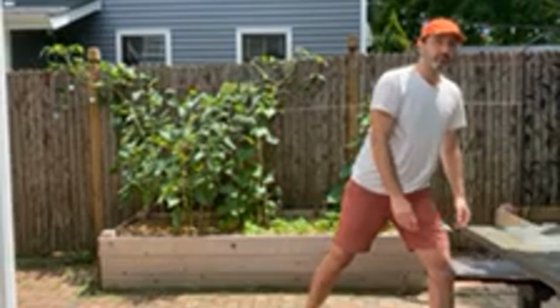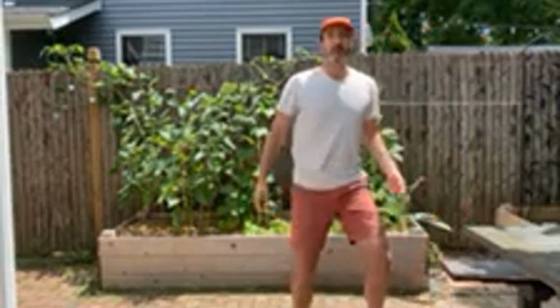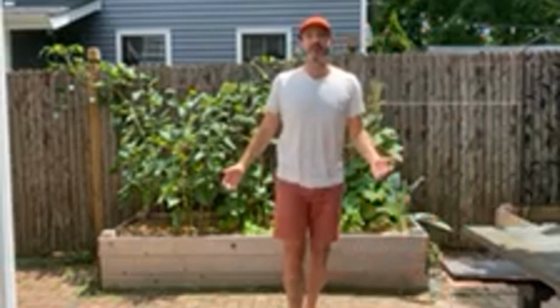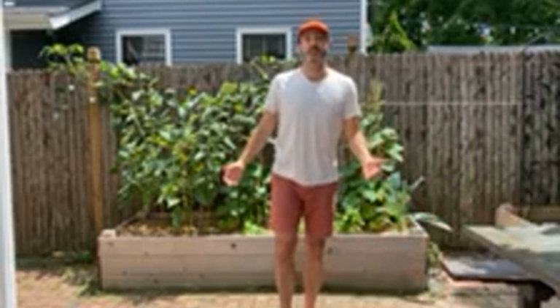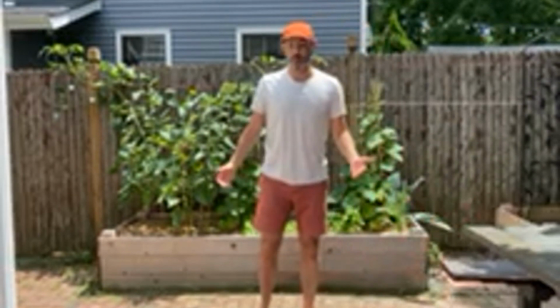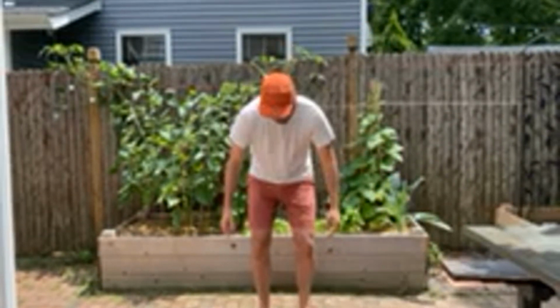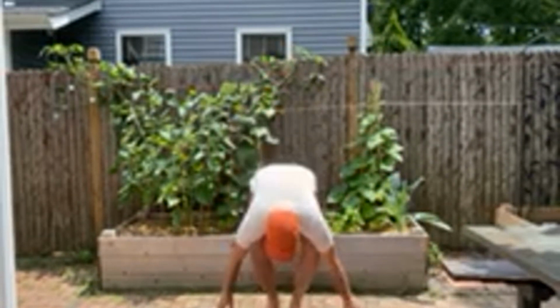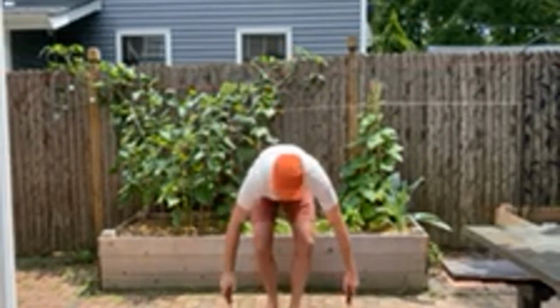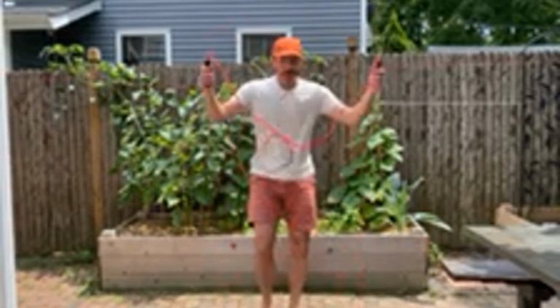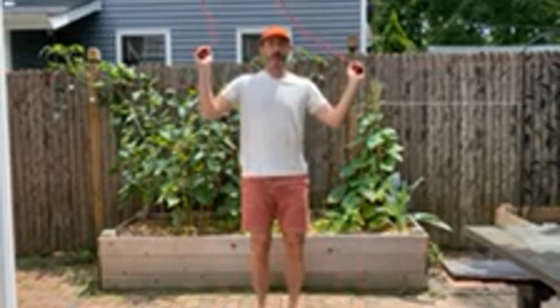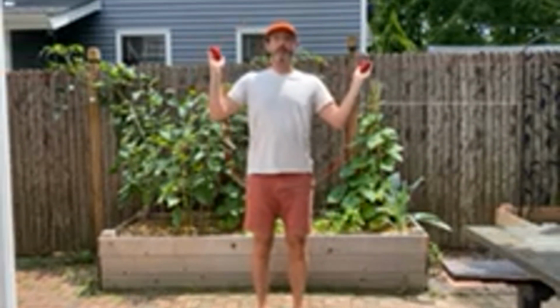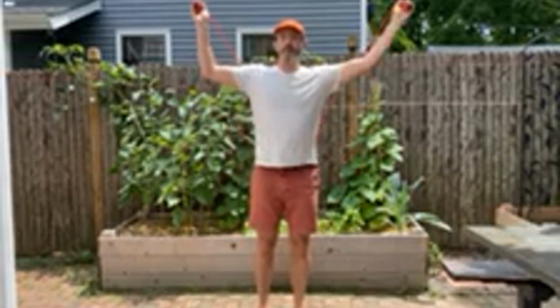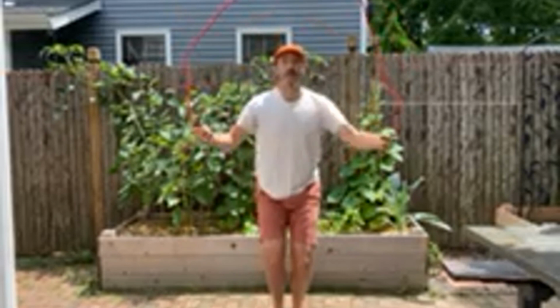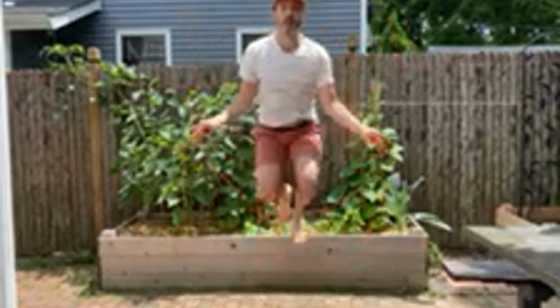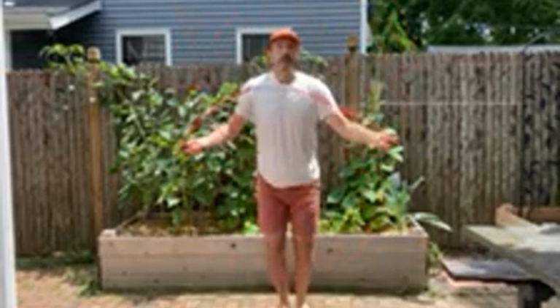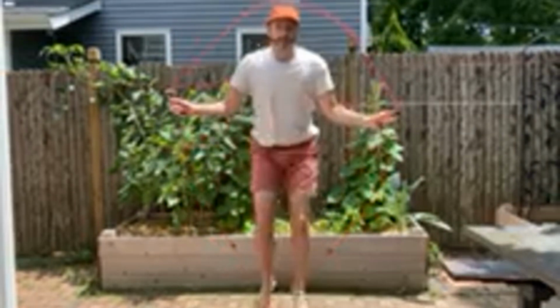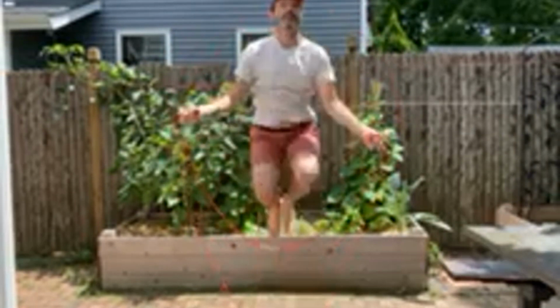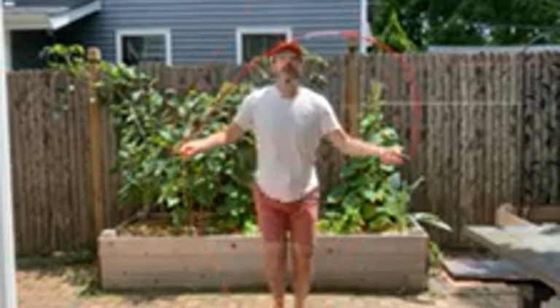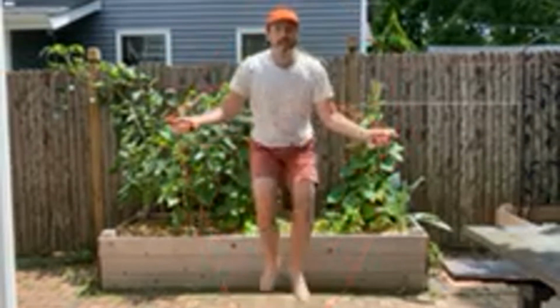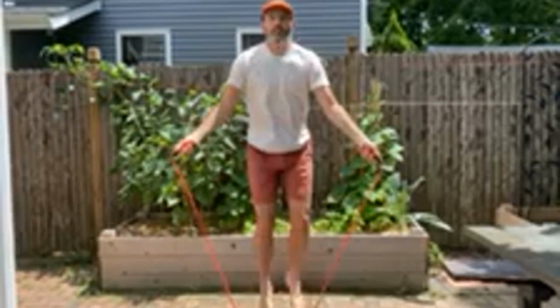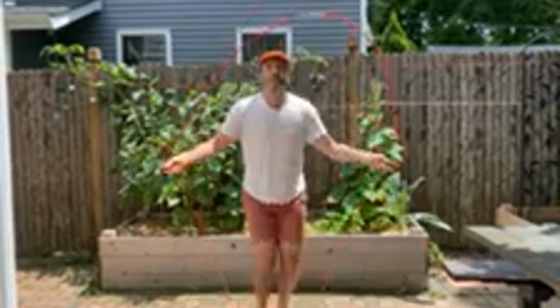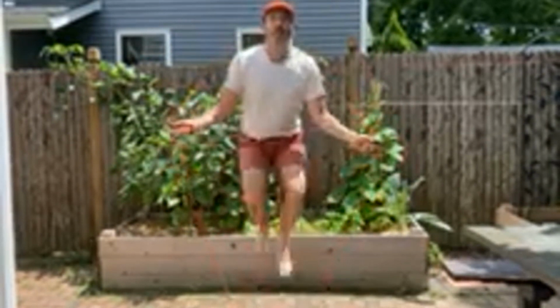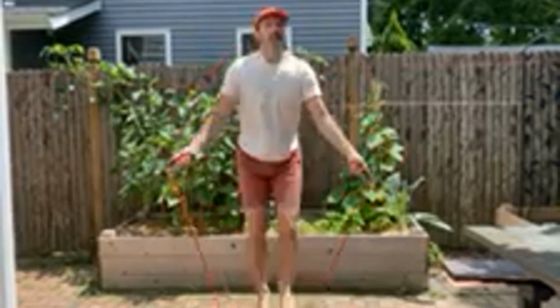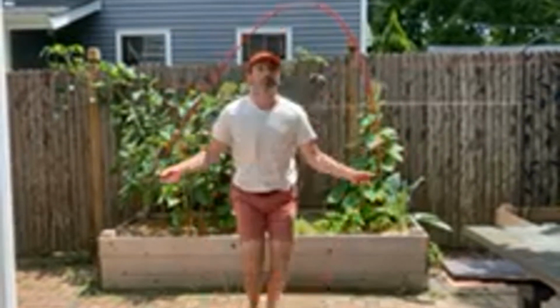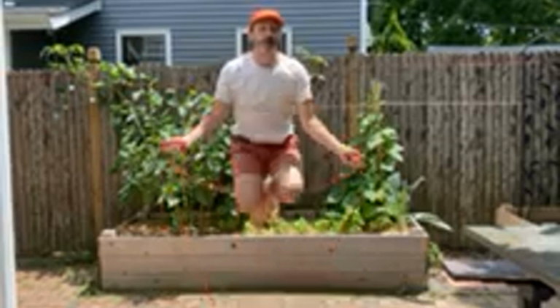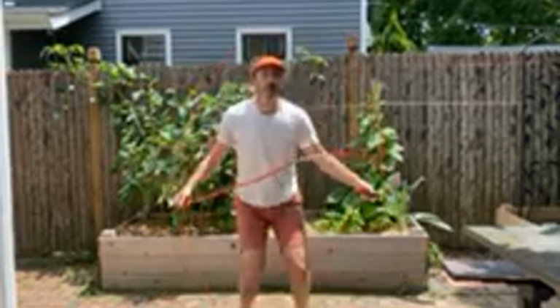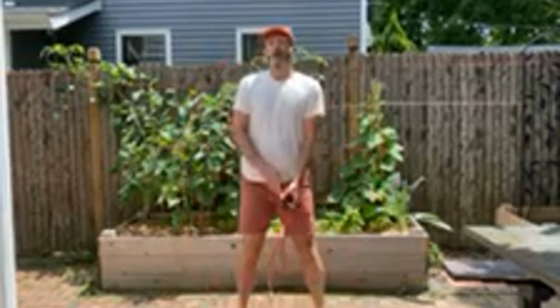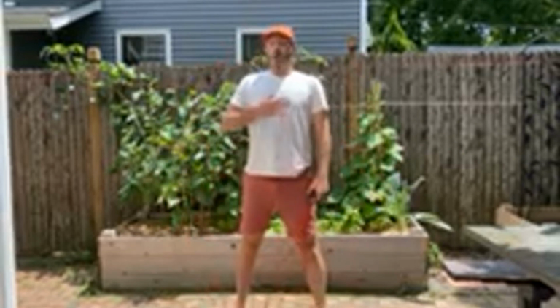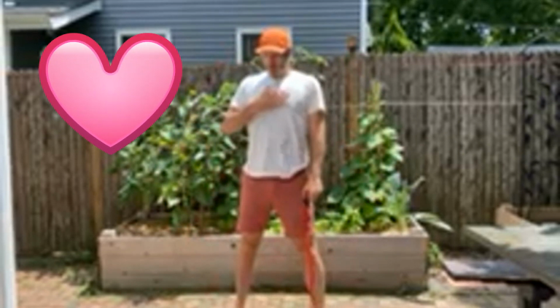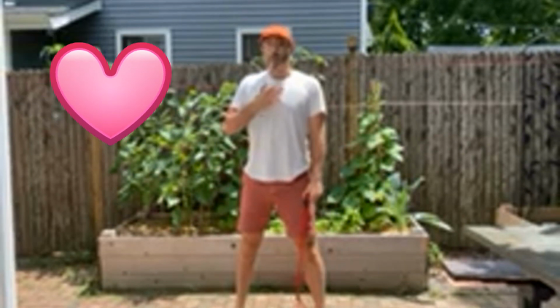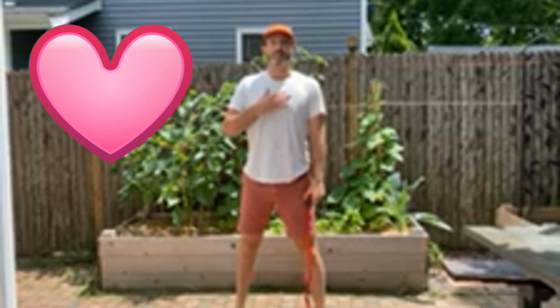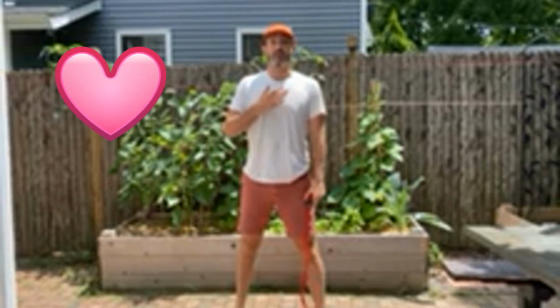Now watch how fast I can jump rope. This is a good workout. Whew, my heart's beating fast.